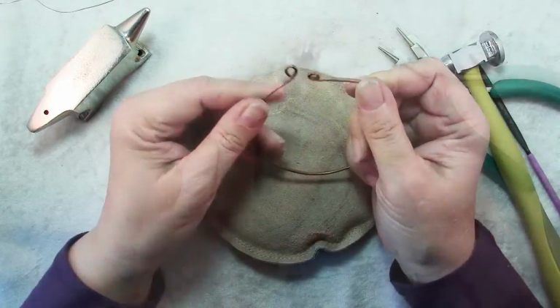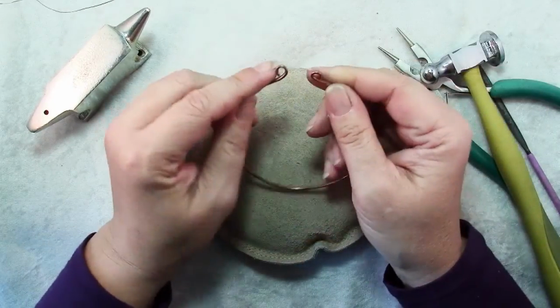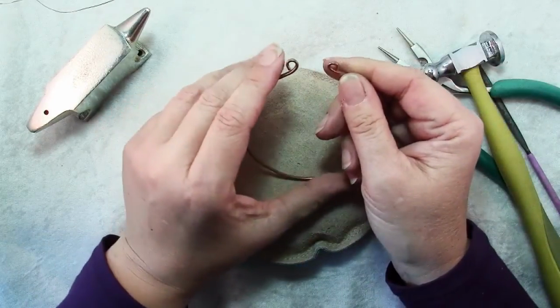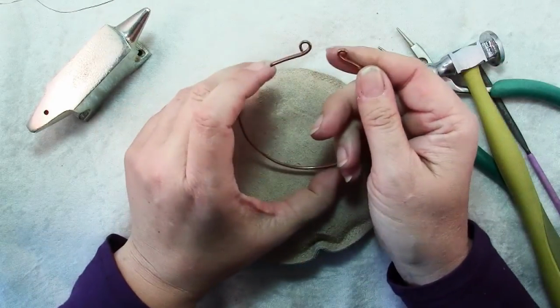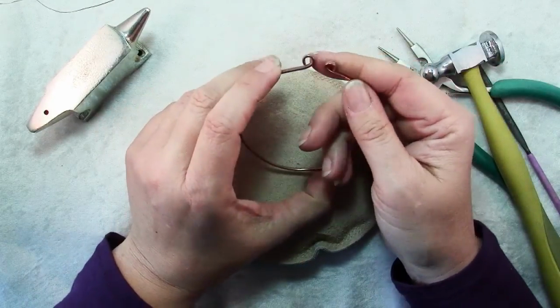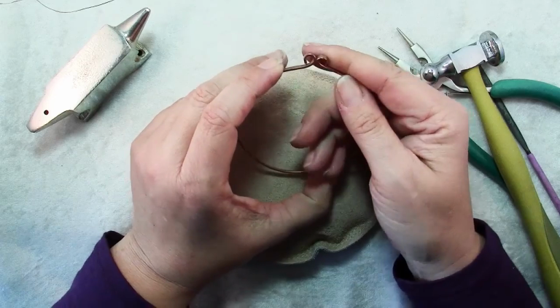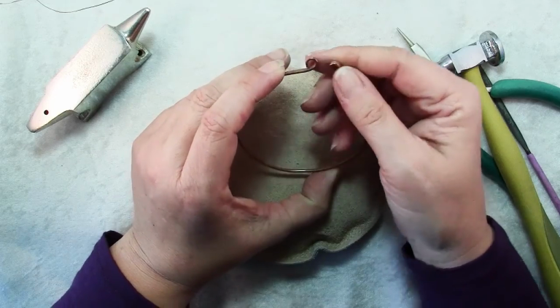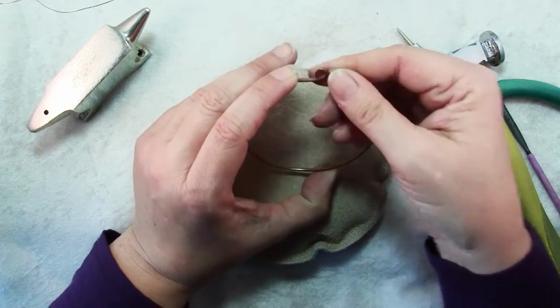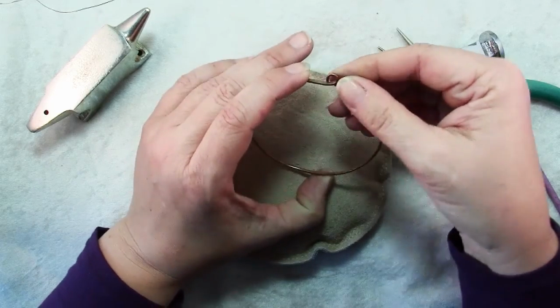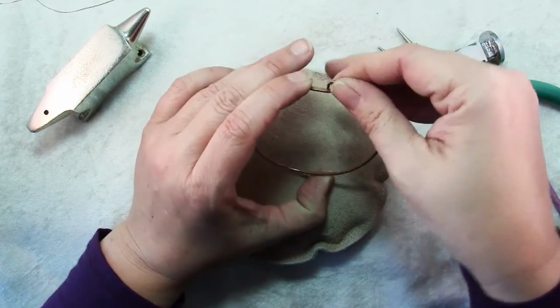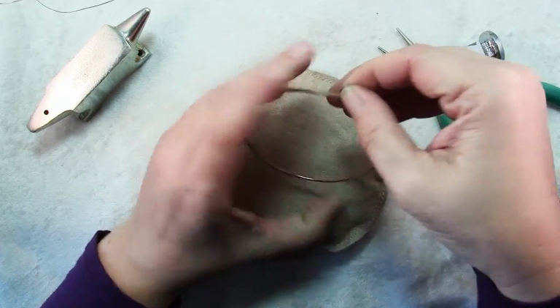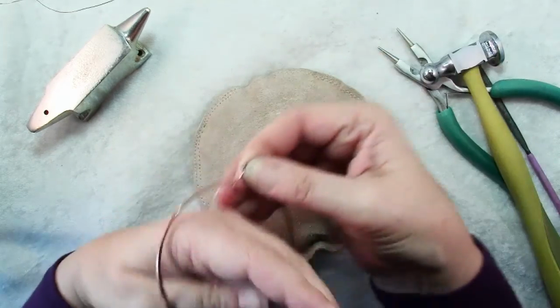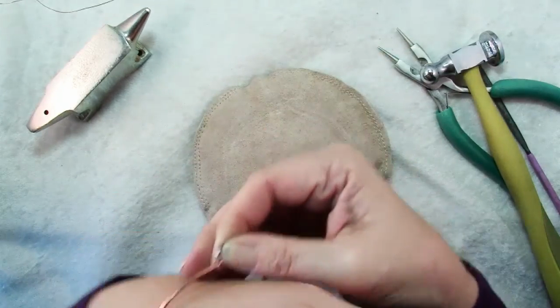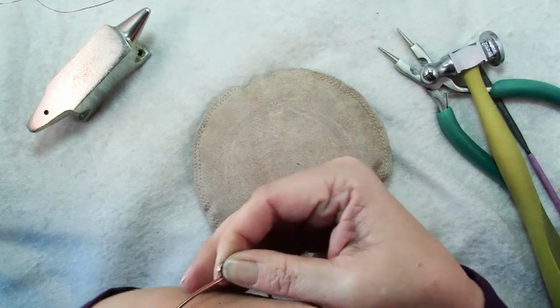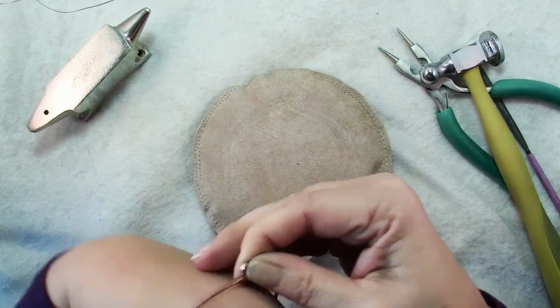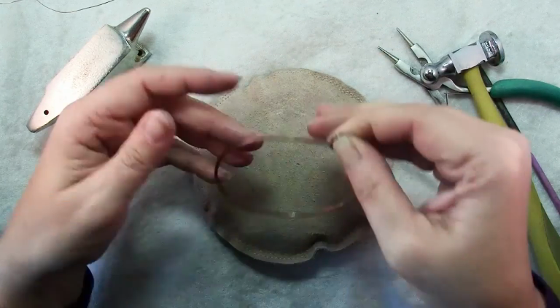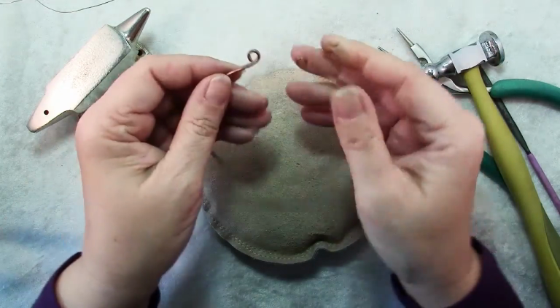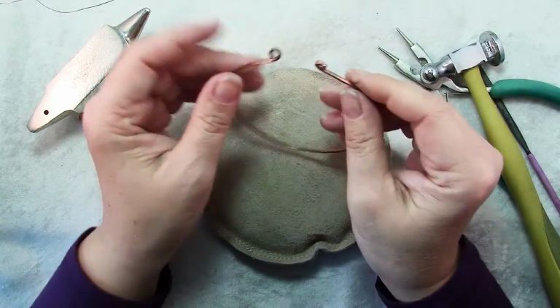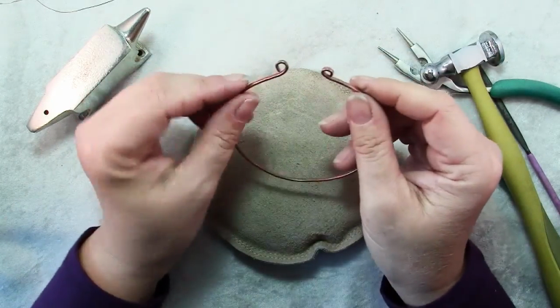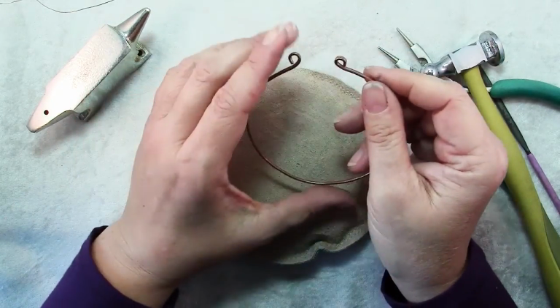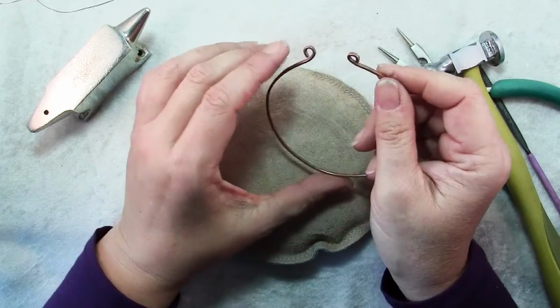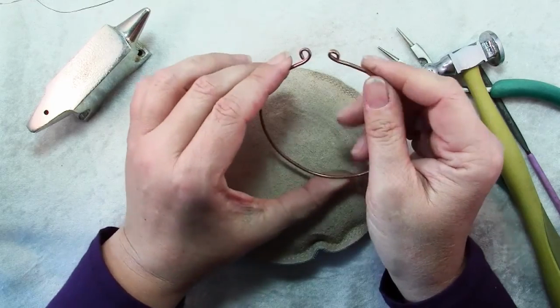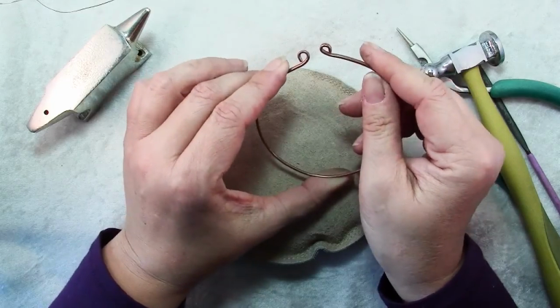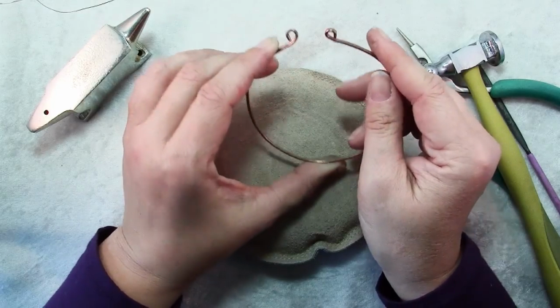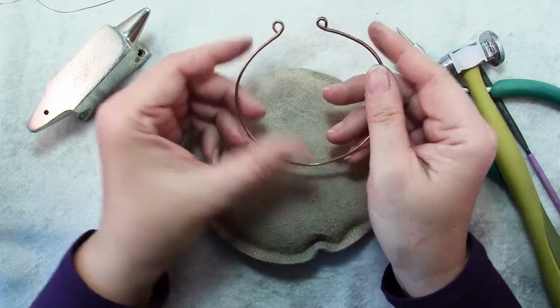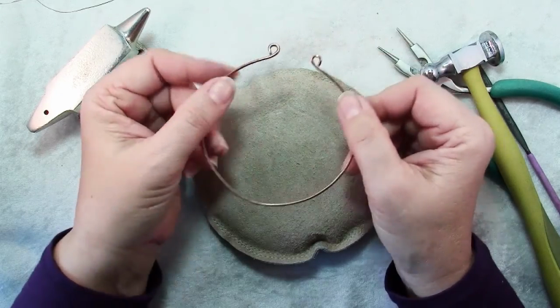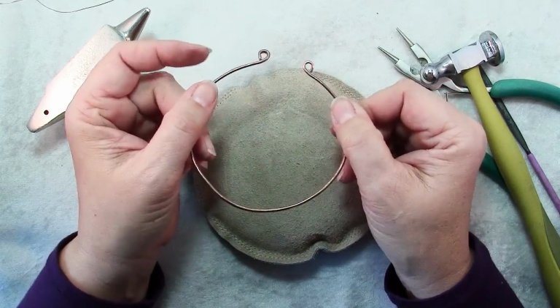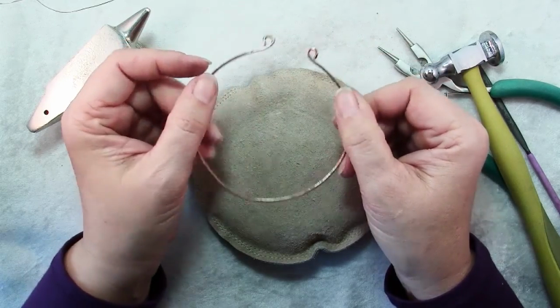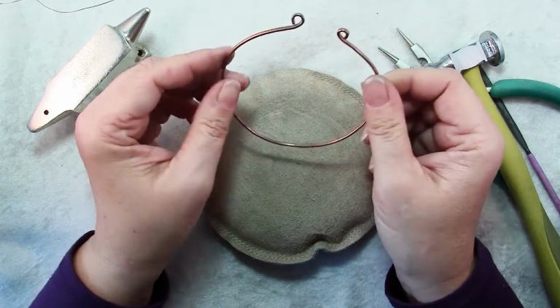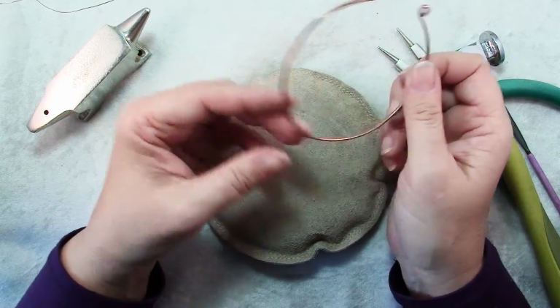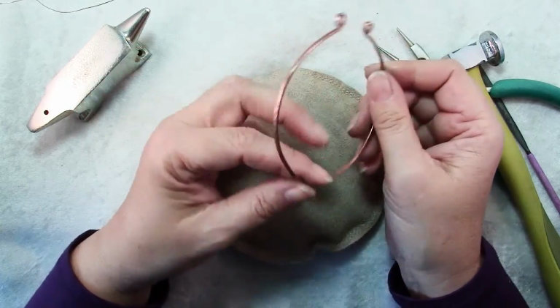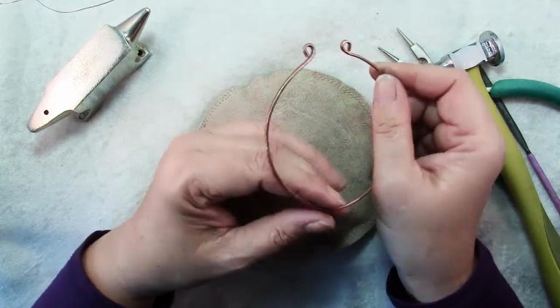And there's your bracelet. Now later on if you want to, you can wire these together to make it a true bangle, or you can leave them separate so that it's a little bit adjustable — more like a cuff bracelet.